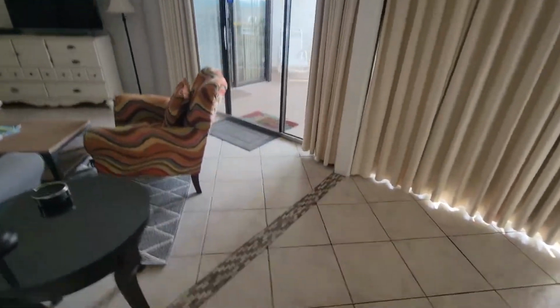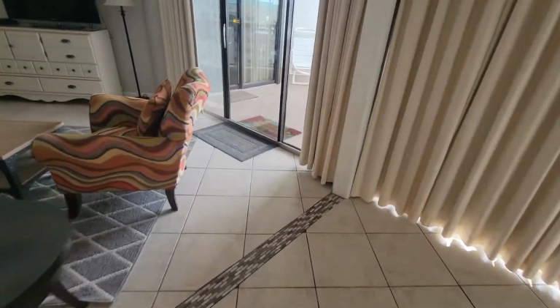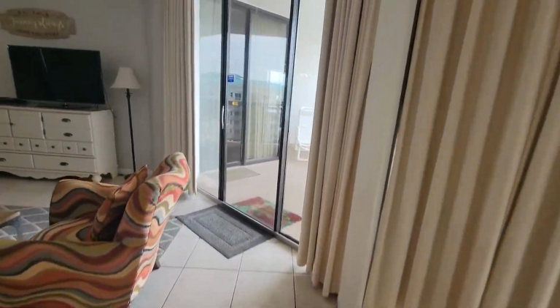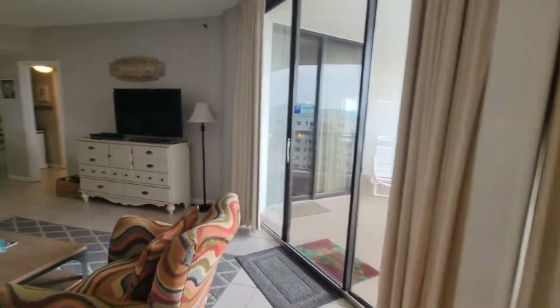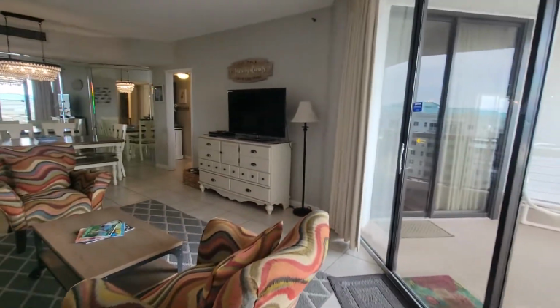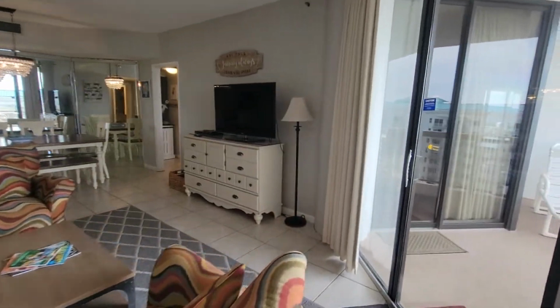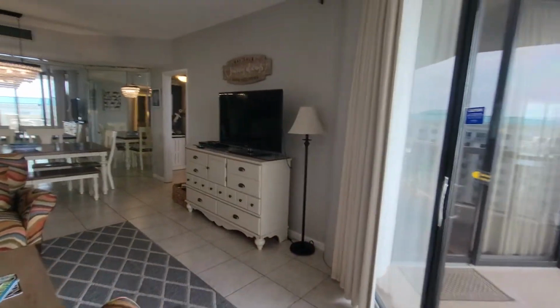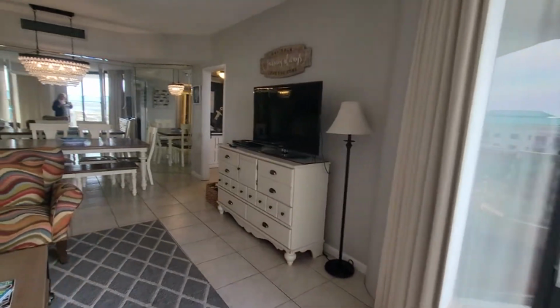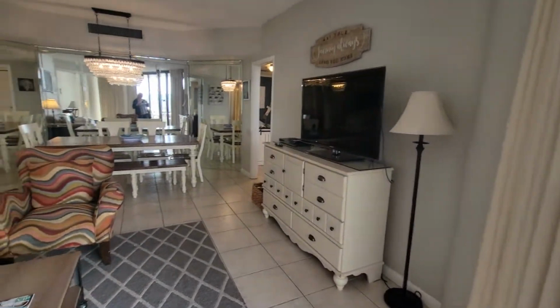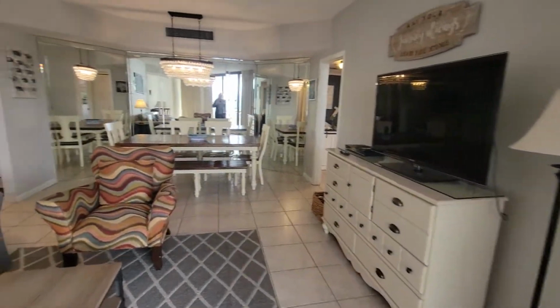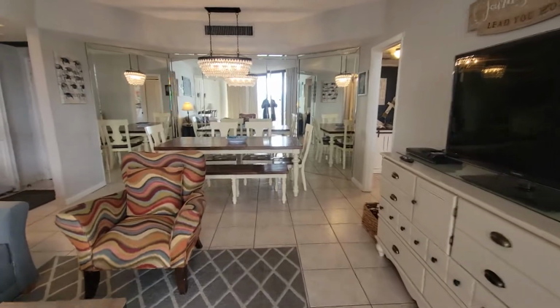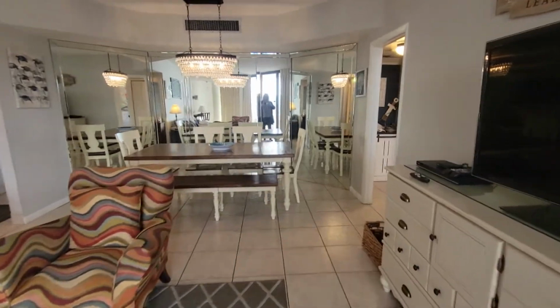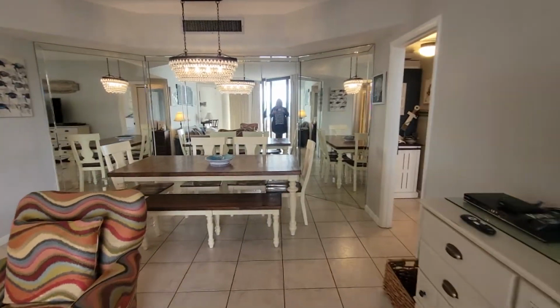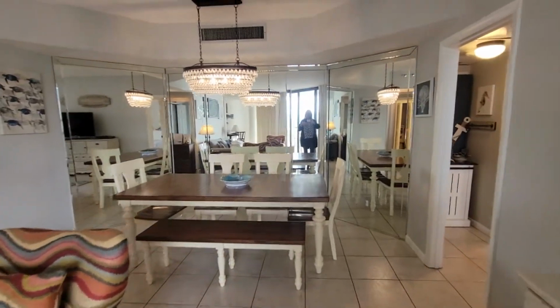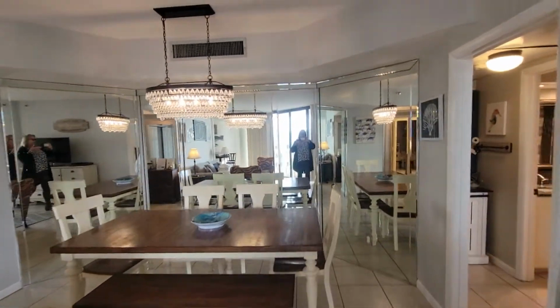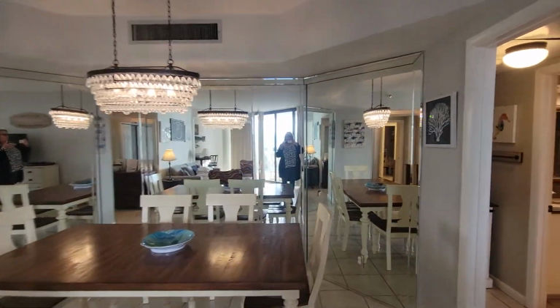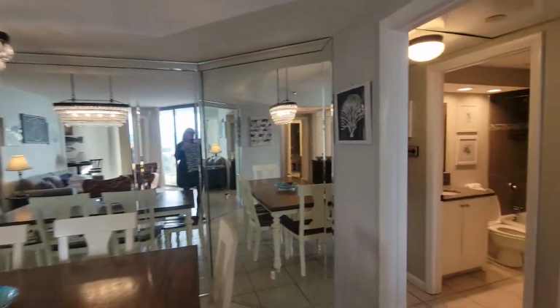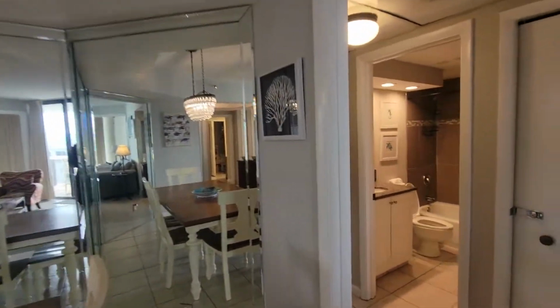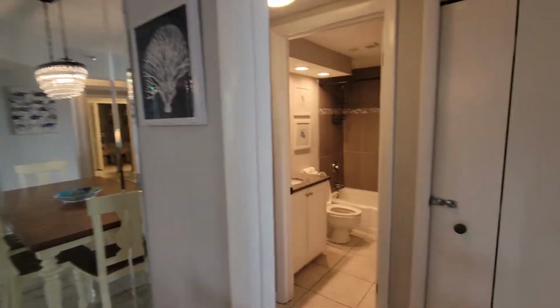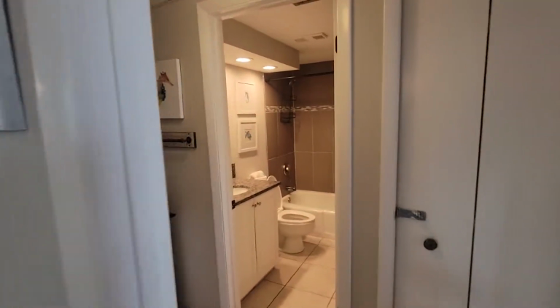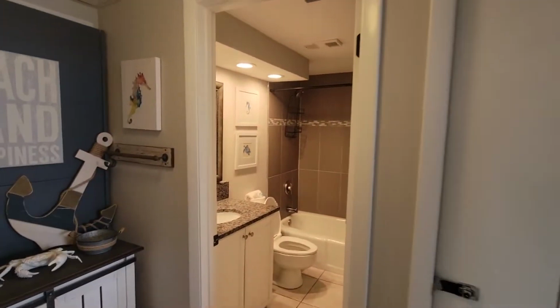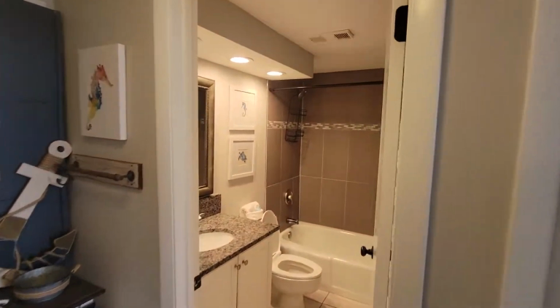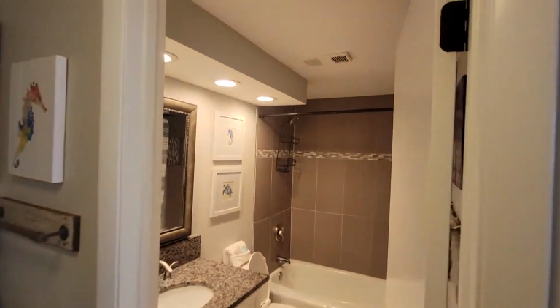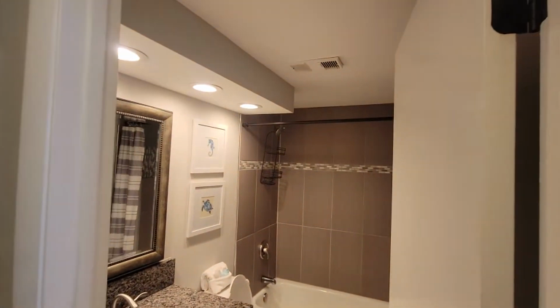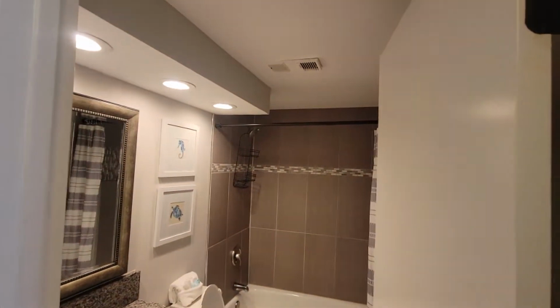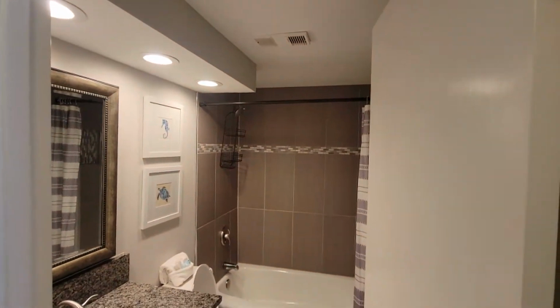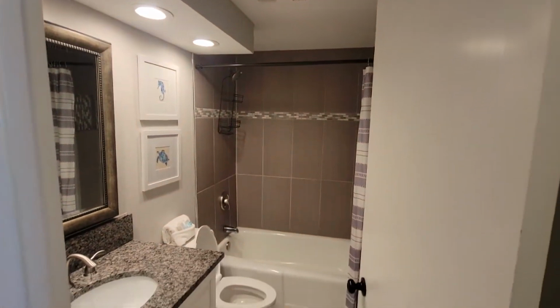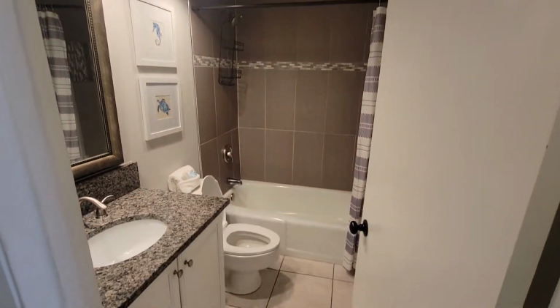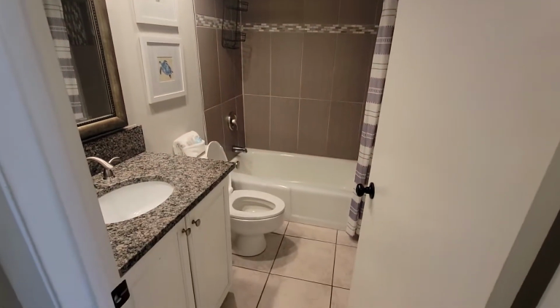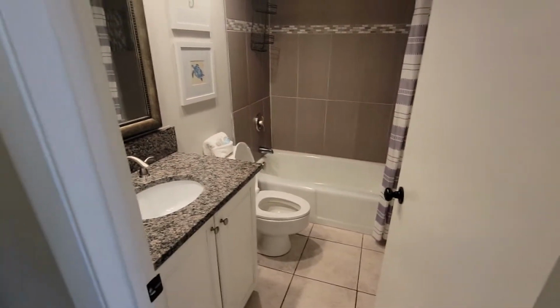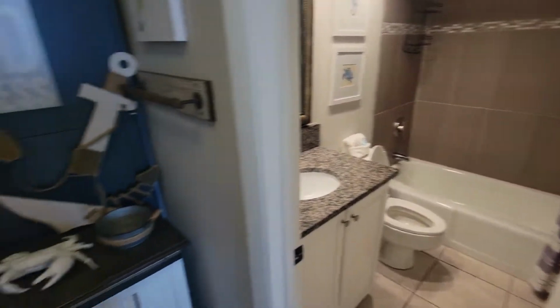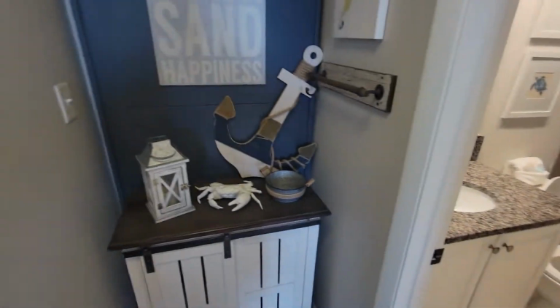I like the tile floors — no carpet. And then here is your secondary bathroom. Looks like they've done tile on that.